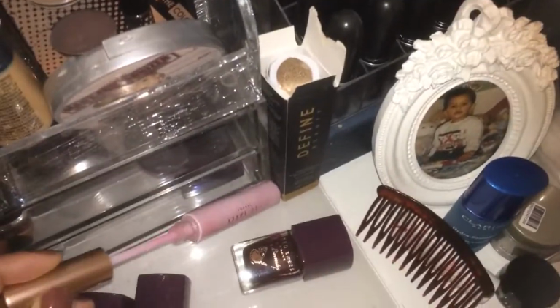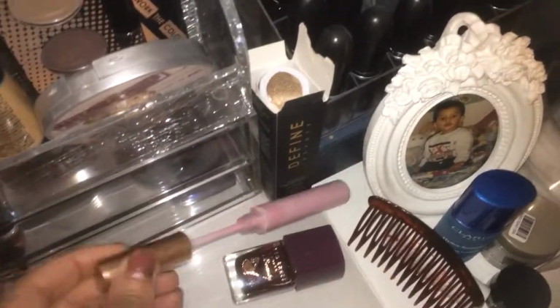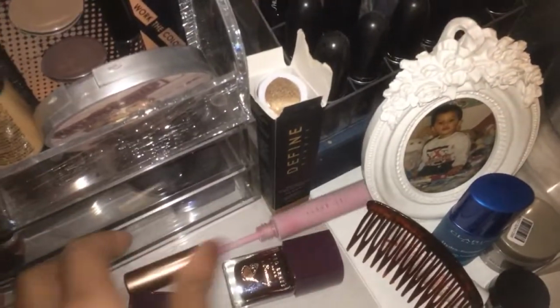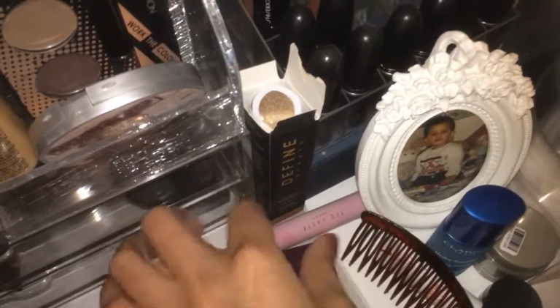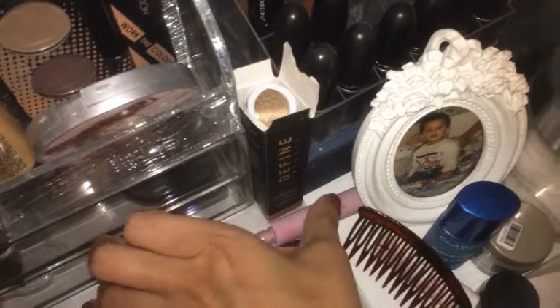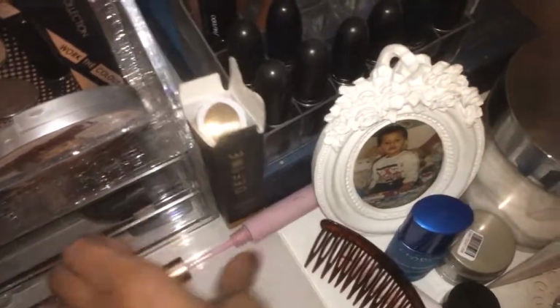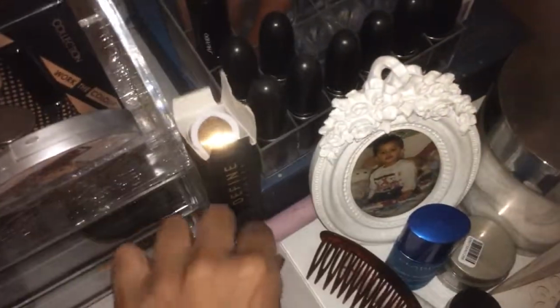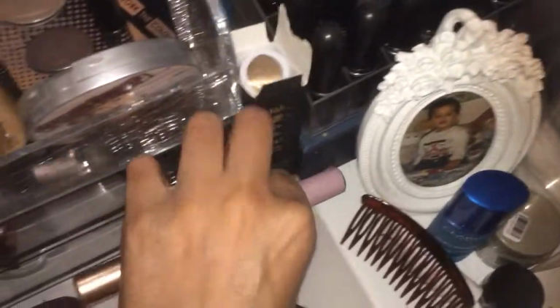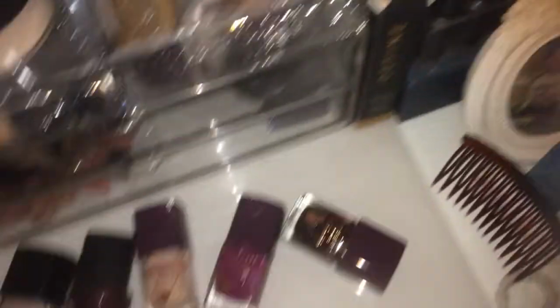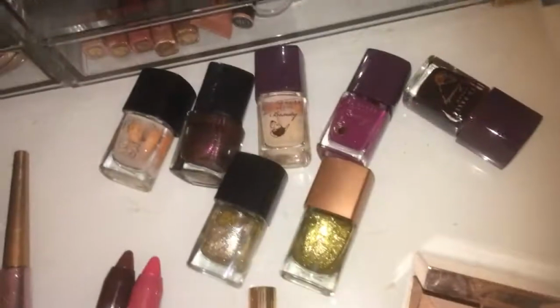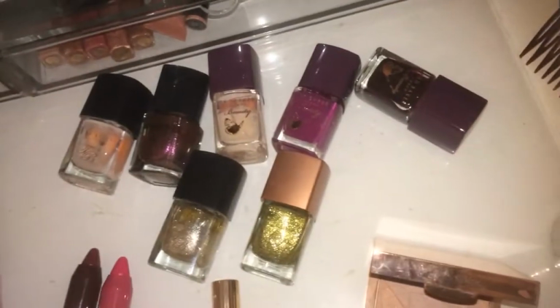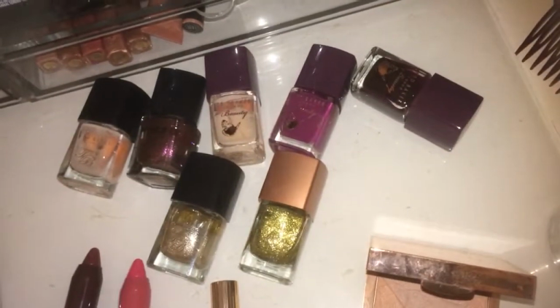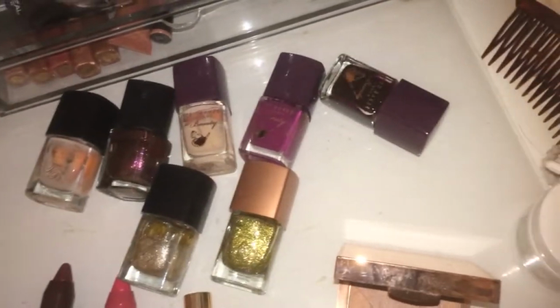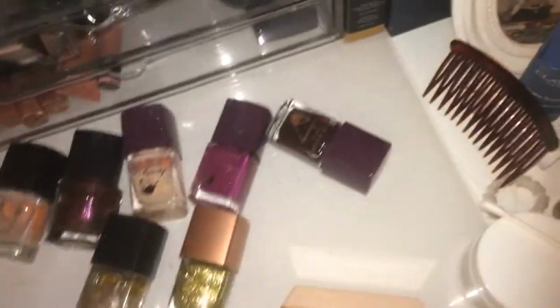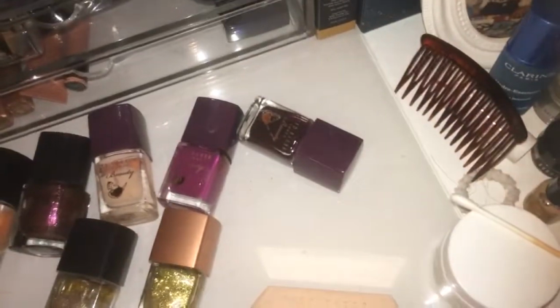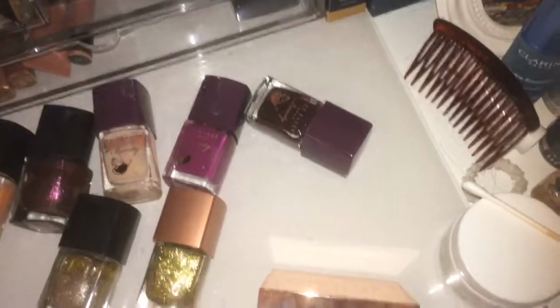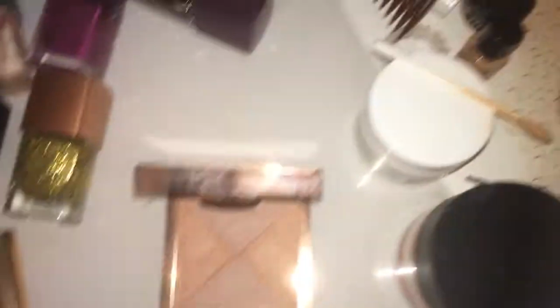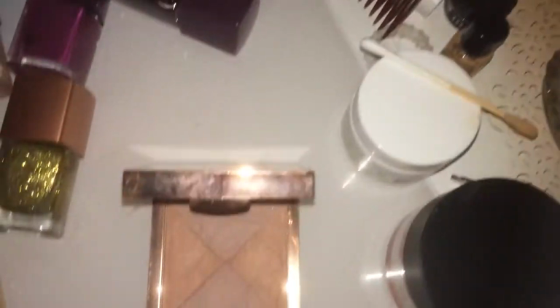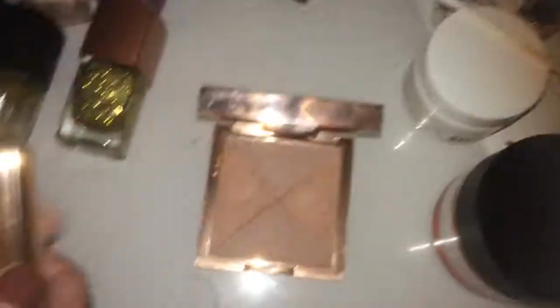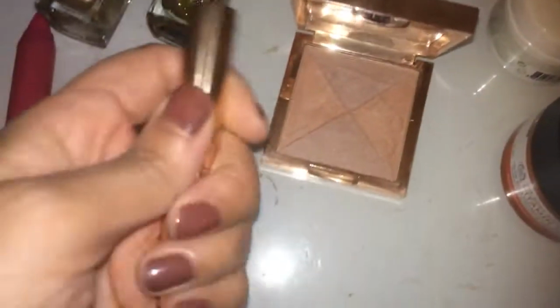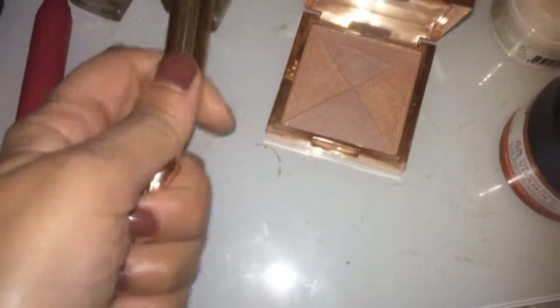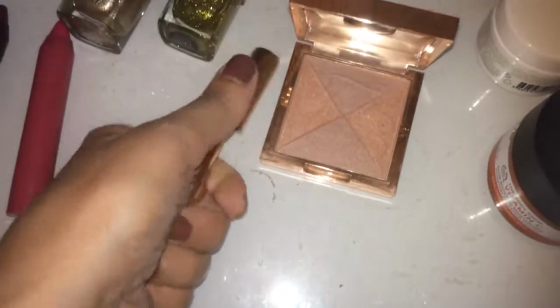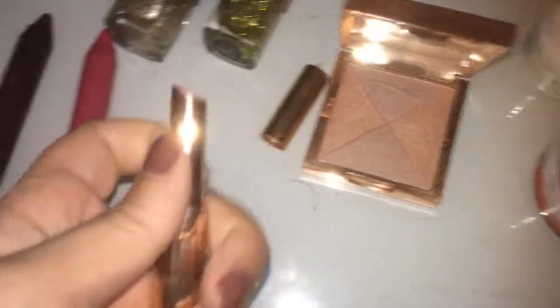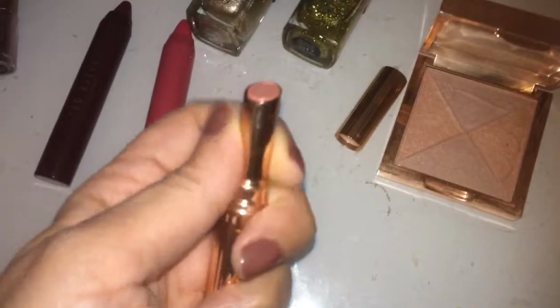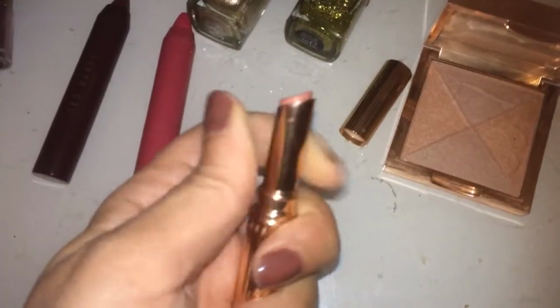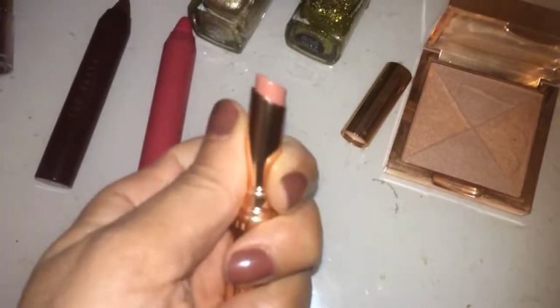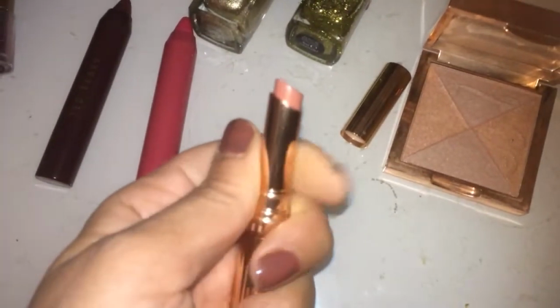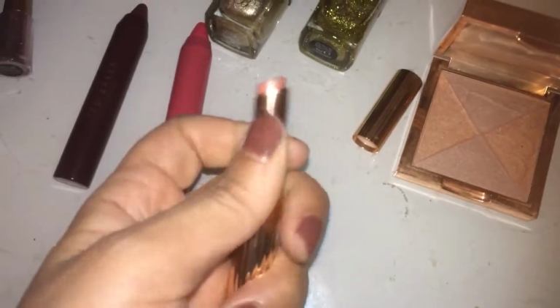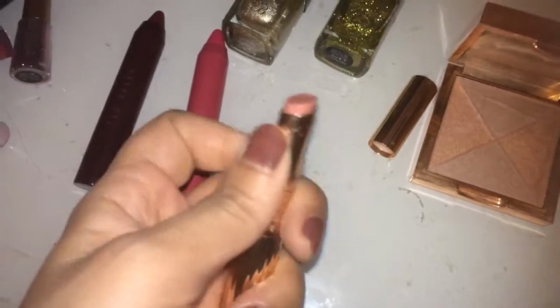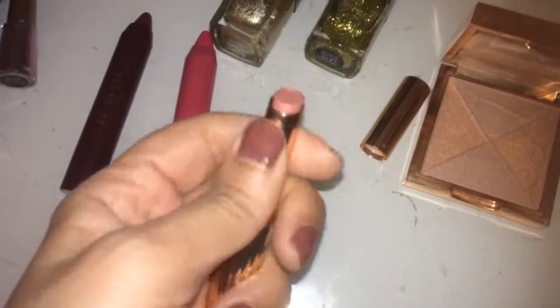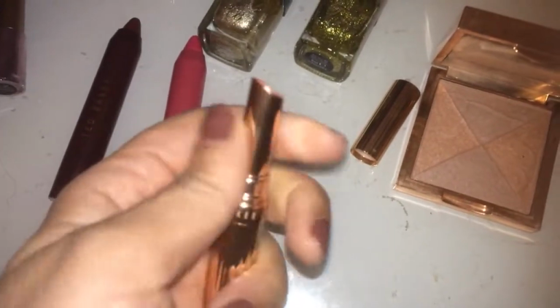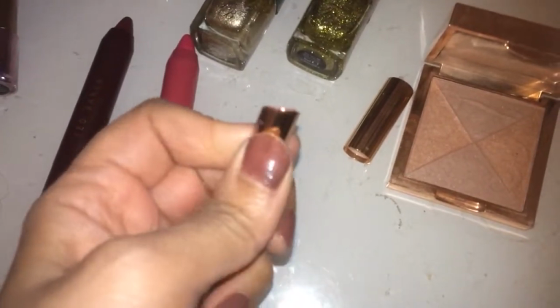It gets really tricky. The other one is this — obviously another nude. This I think came in like a Christmas collection.